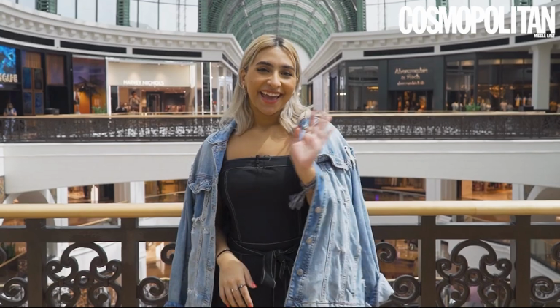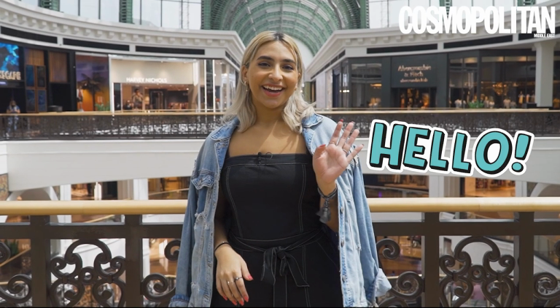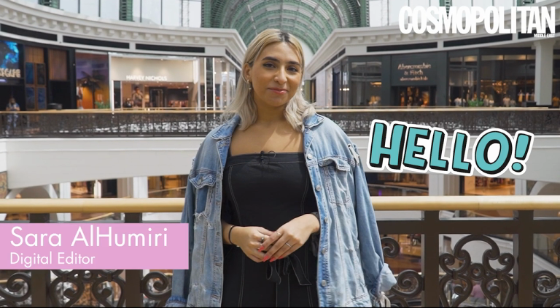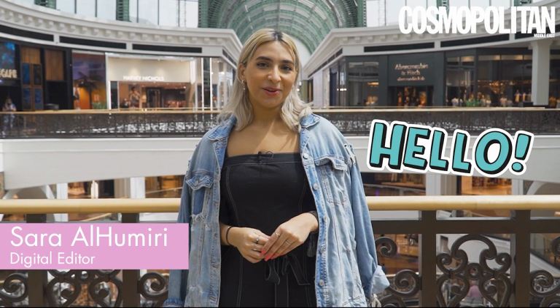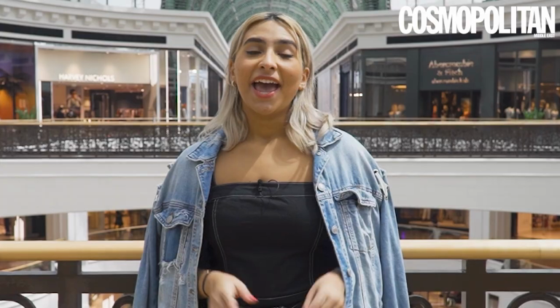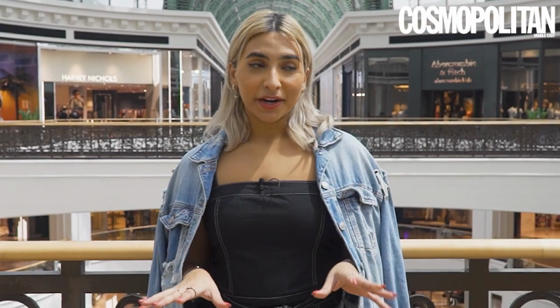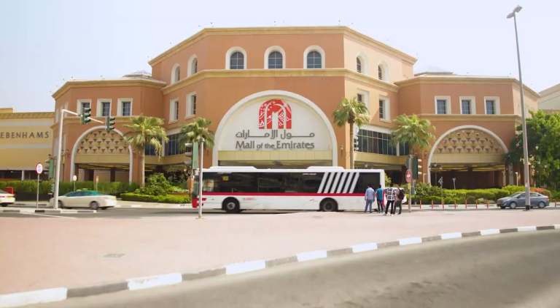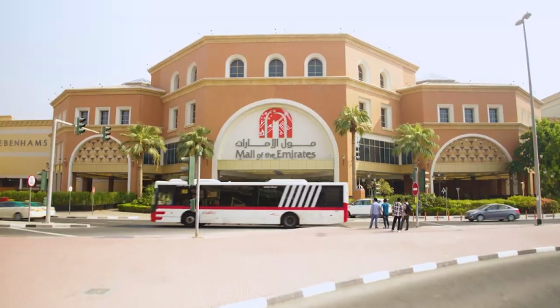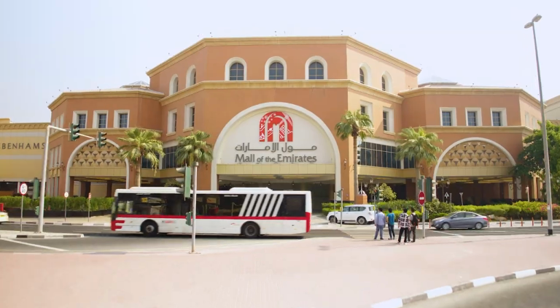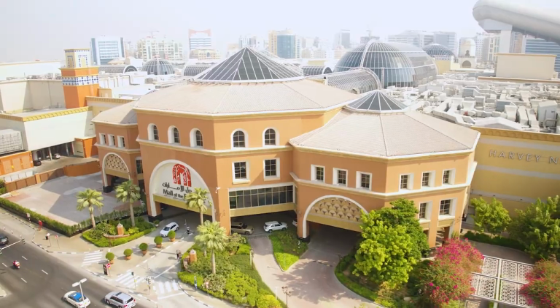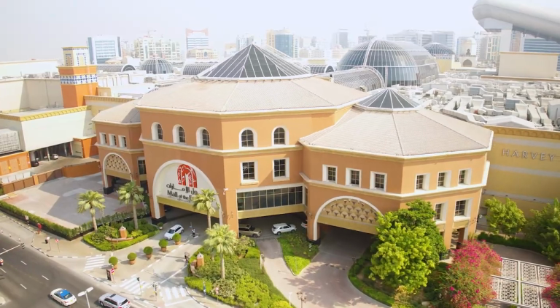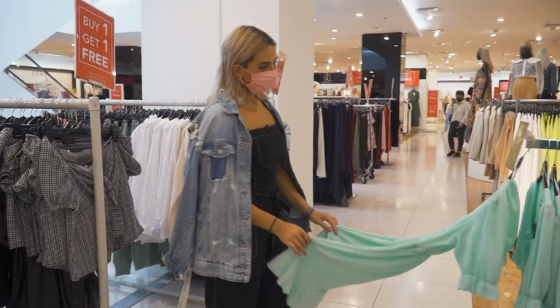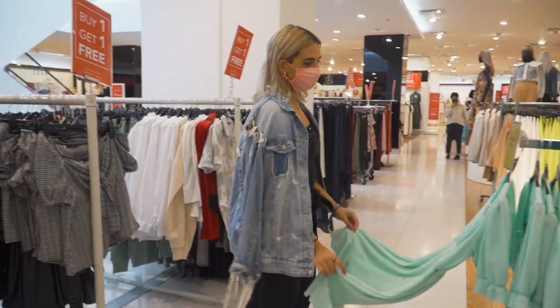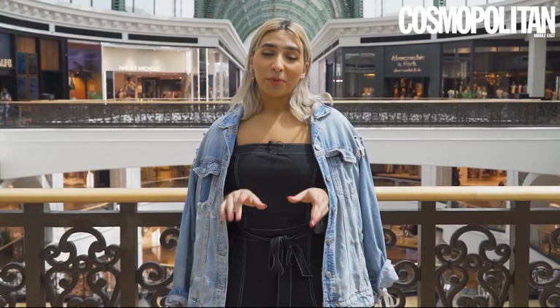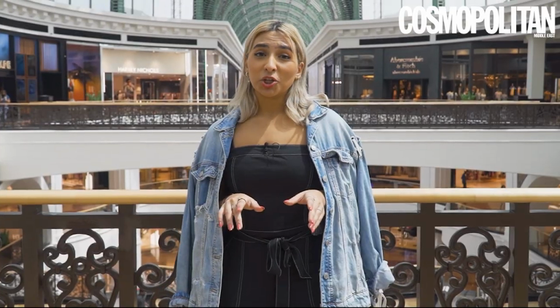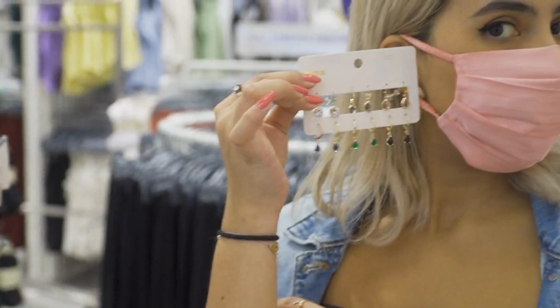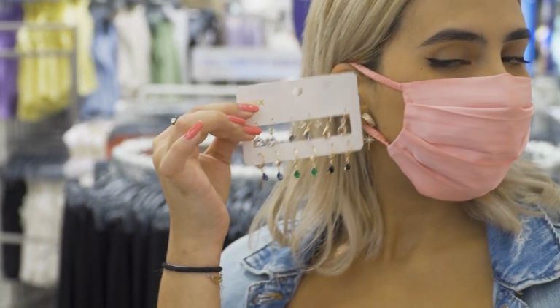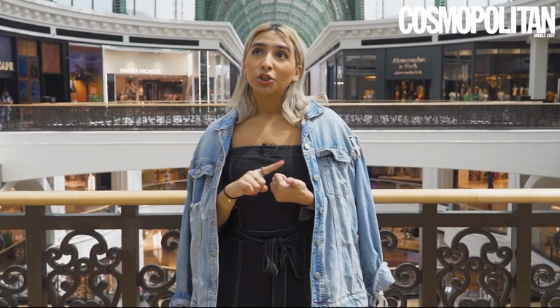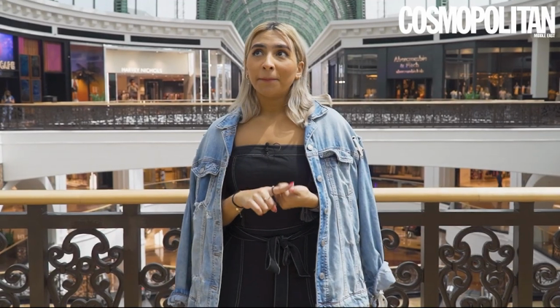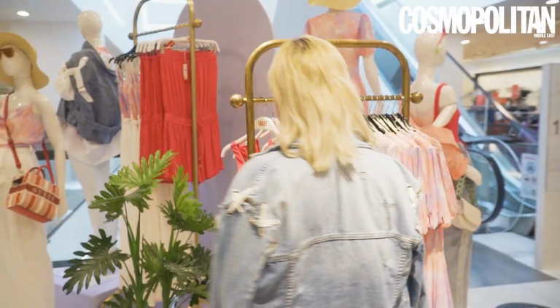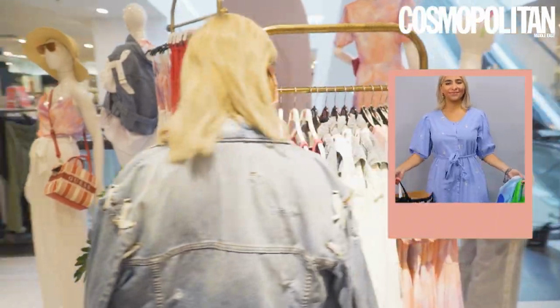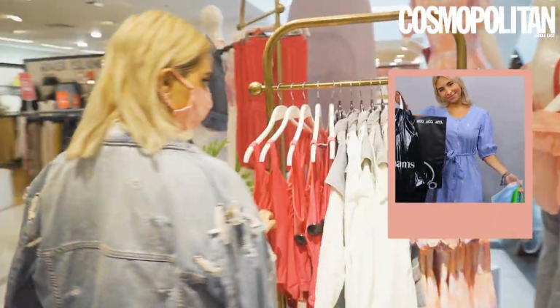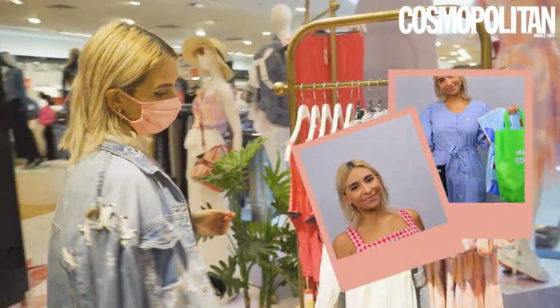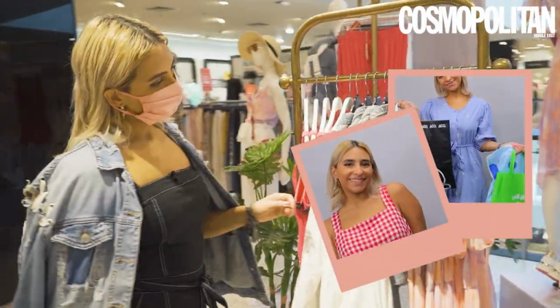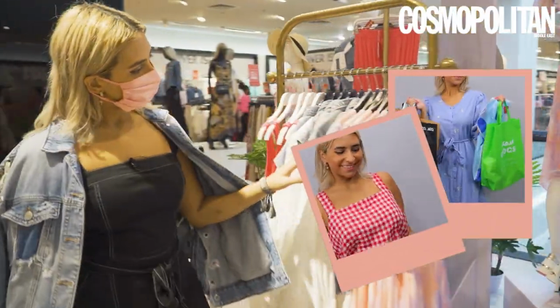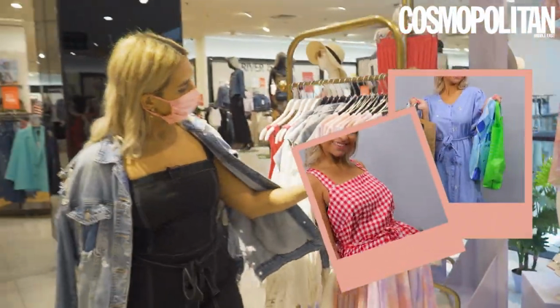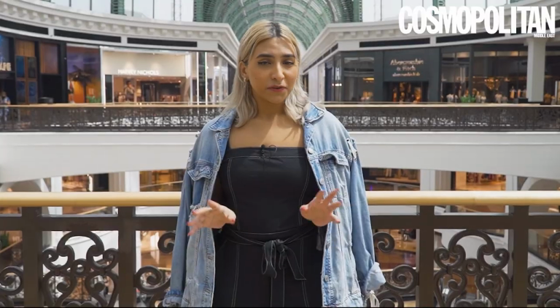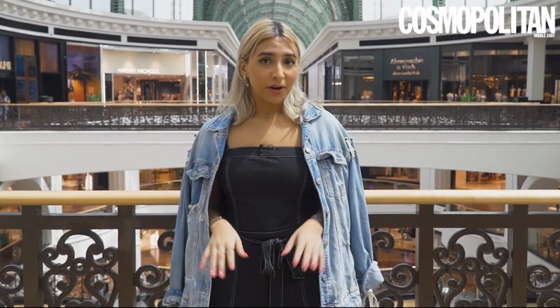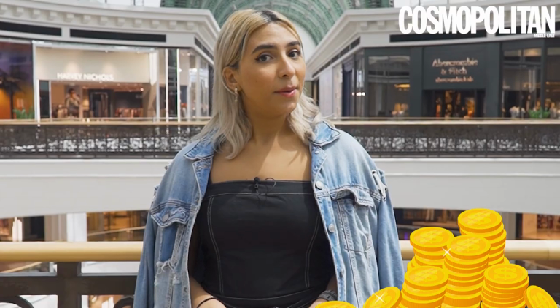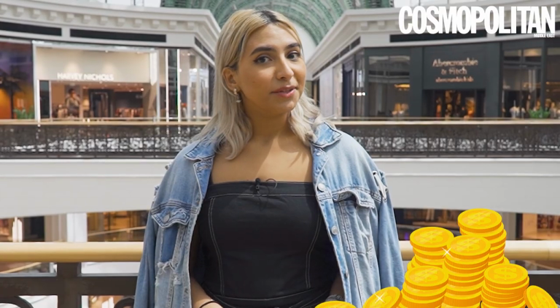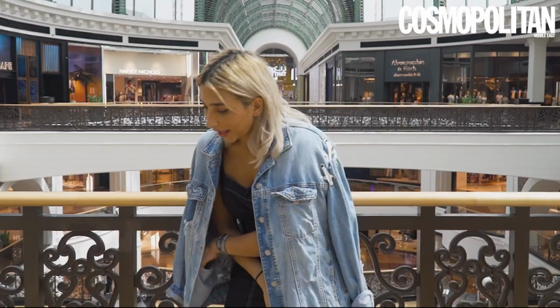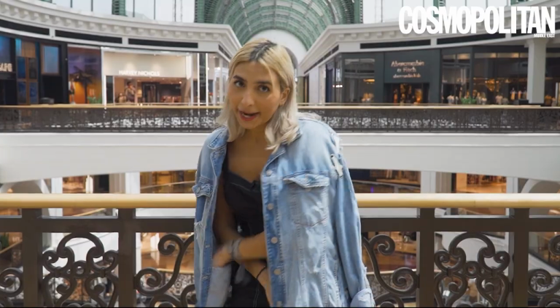Hey guys, I'm Sara Al-Humairi and we're here today at Mall of the Emirates for Dubai Summer Surprises. We're gonna be showing you how to shop, style, and just all around get the cutest clothes for the summer on a budget. Let's head out!